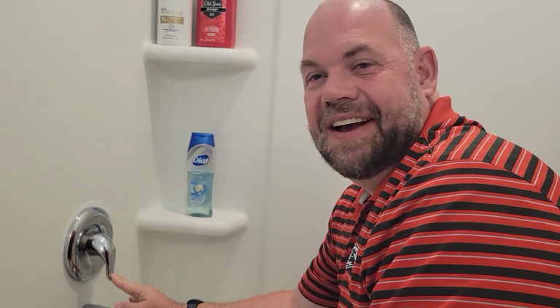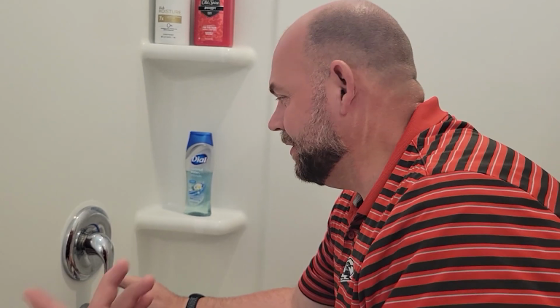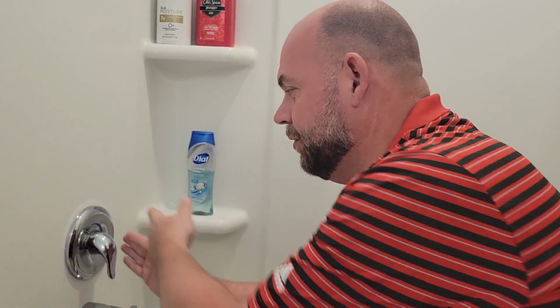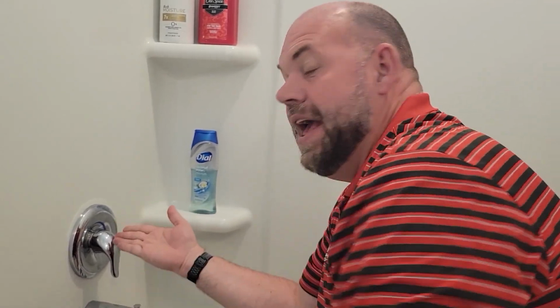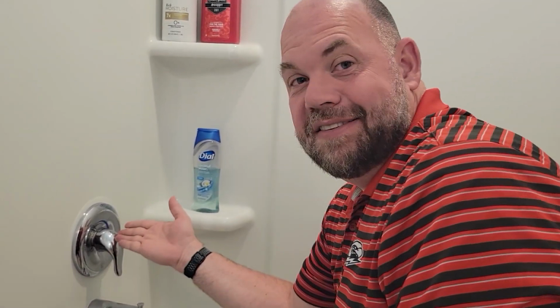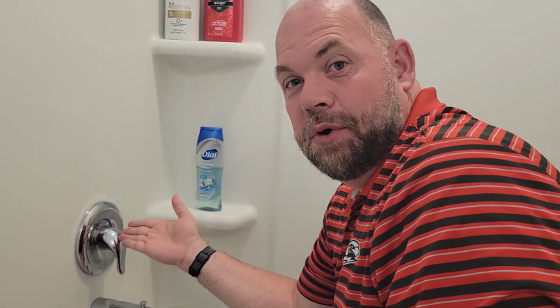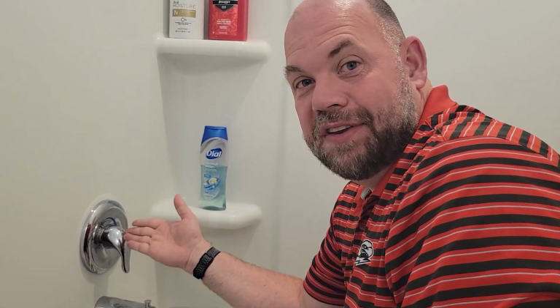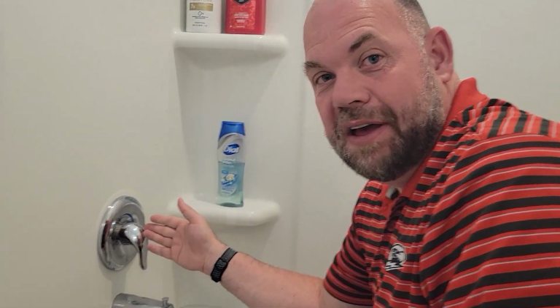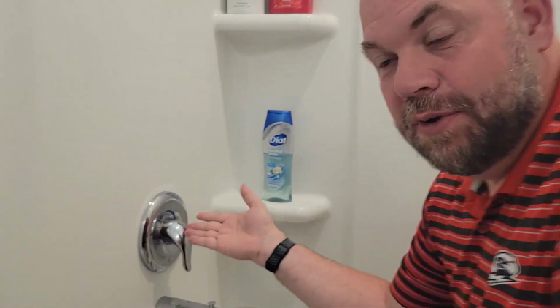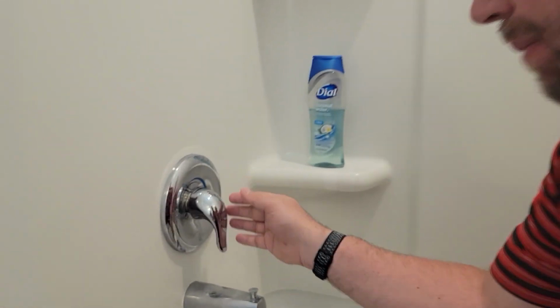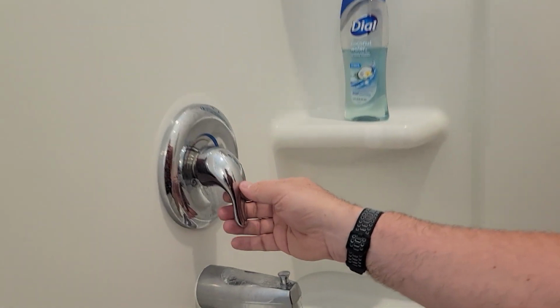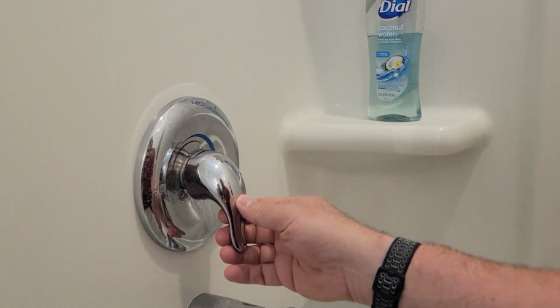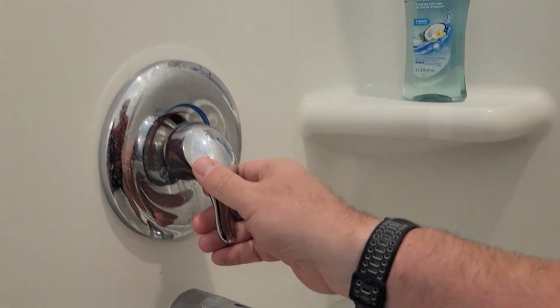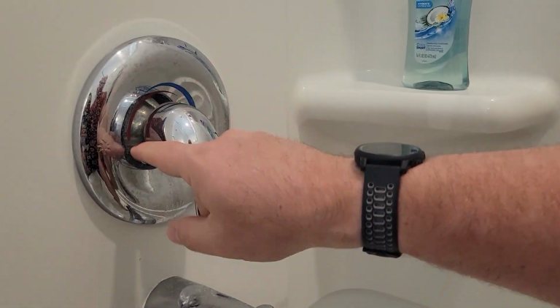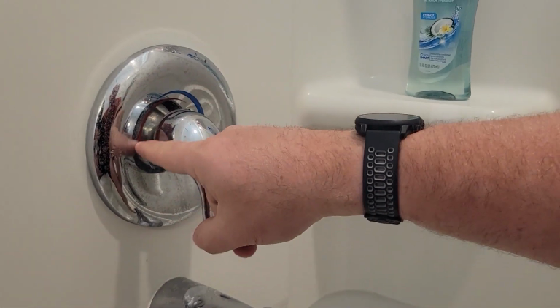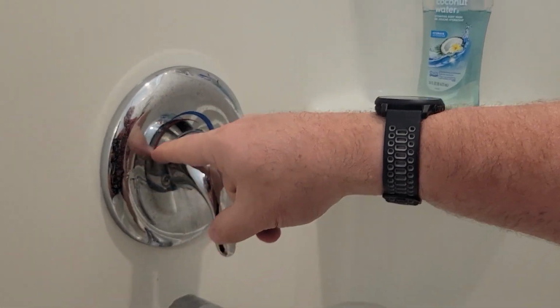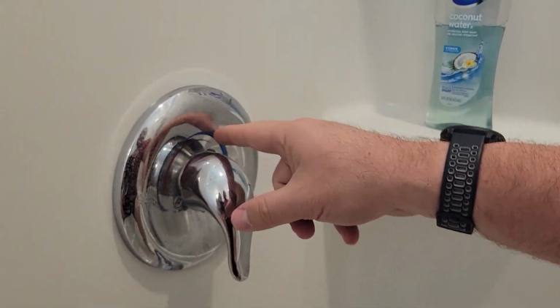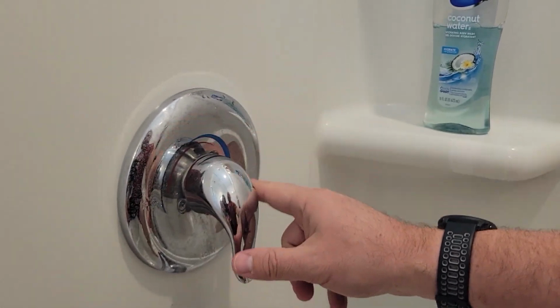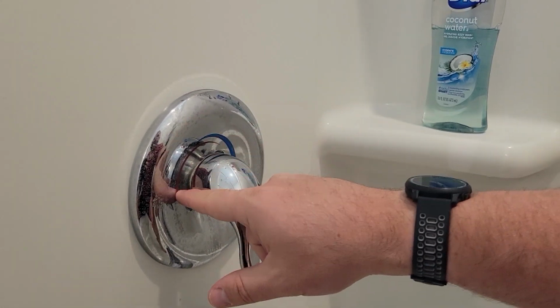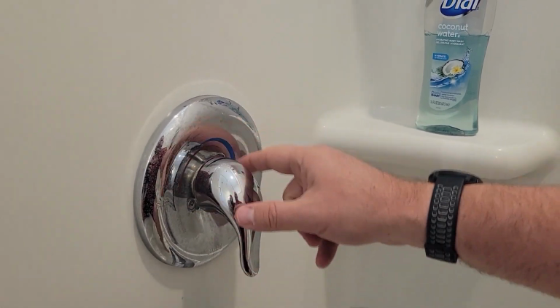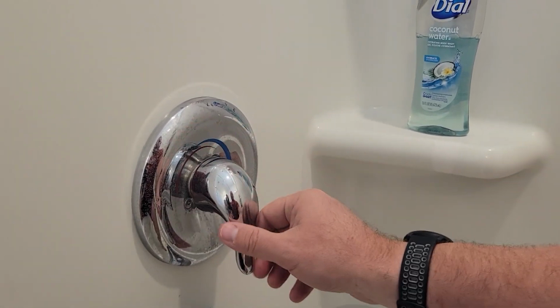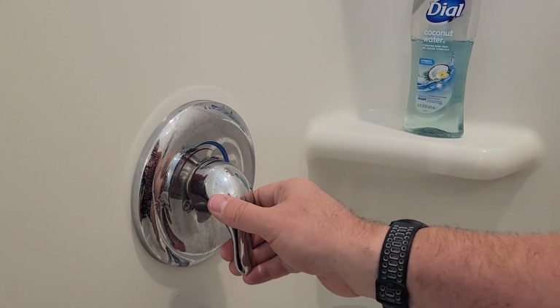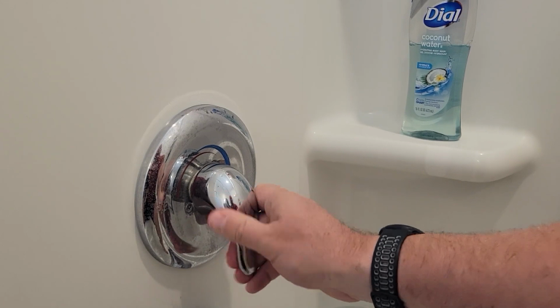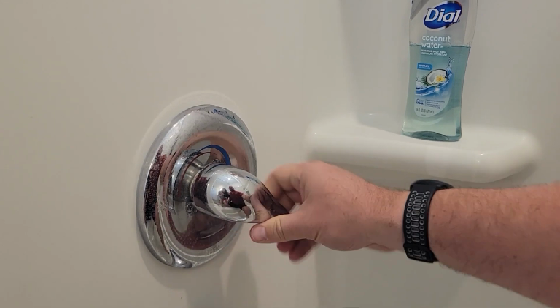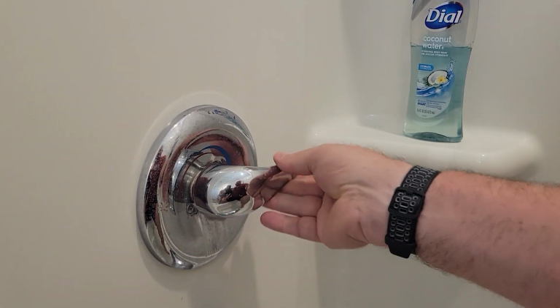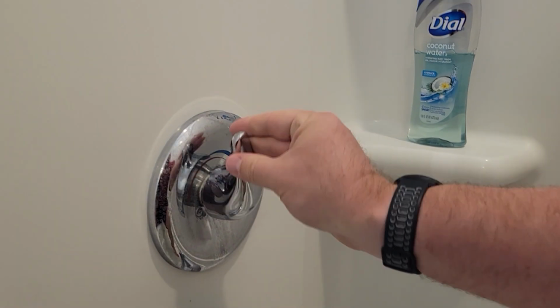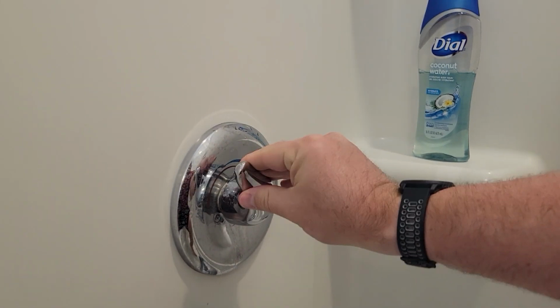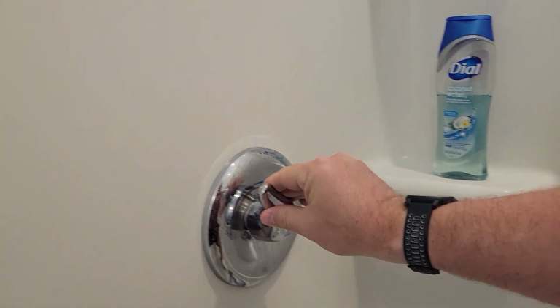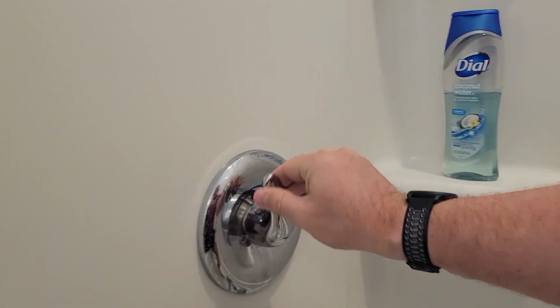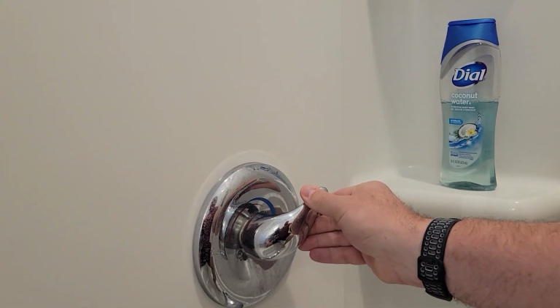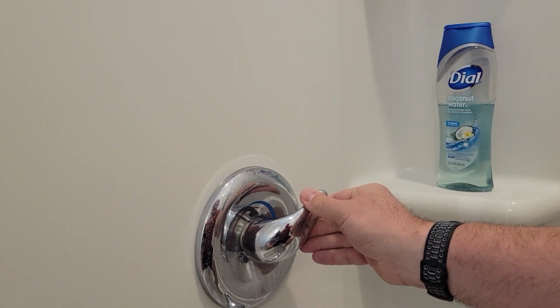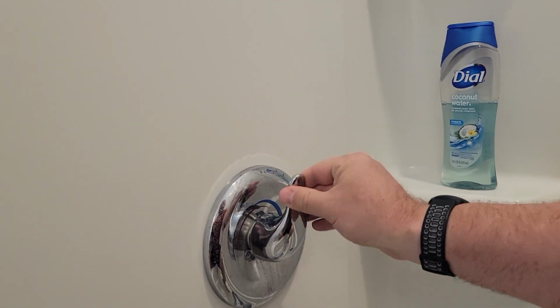Today we're just looking at this simple mixing faucet for your bathtub. I like it because it shows exactly where the hot and the cold are, and it's just turn till it's hot or keep it cold.